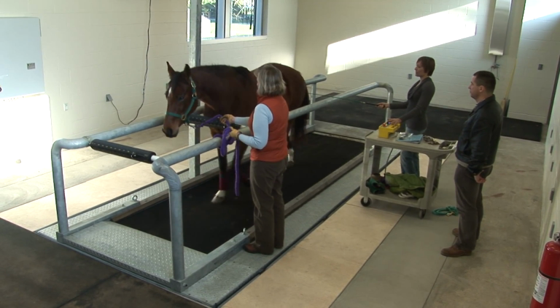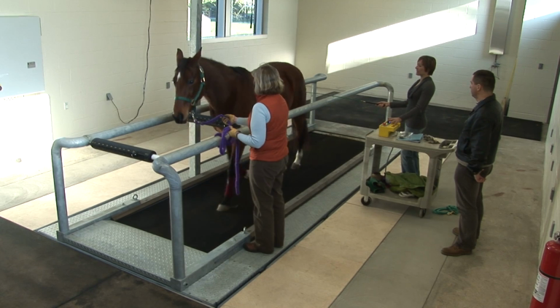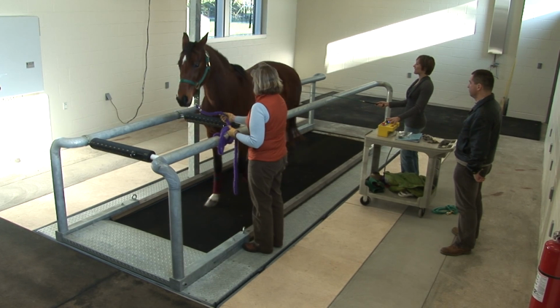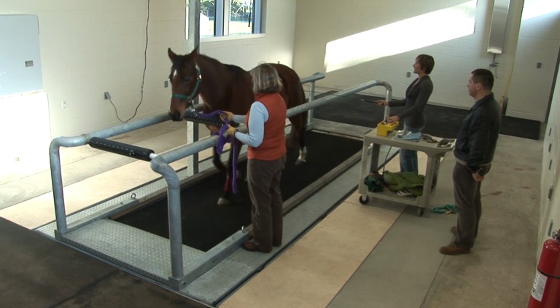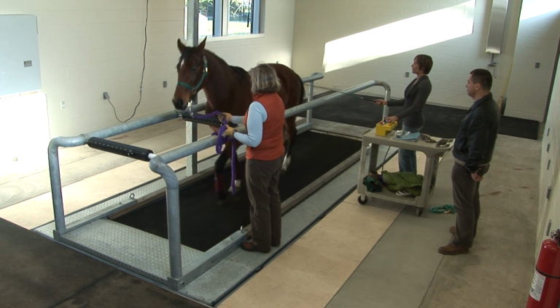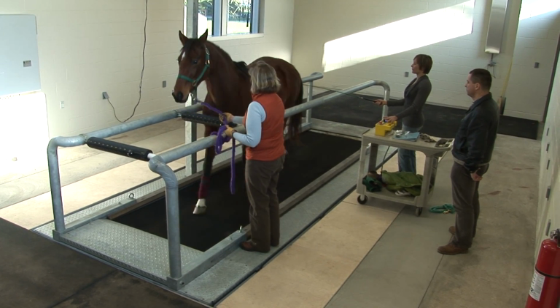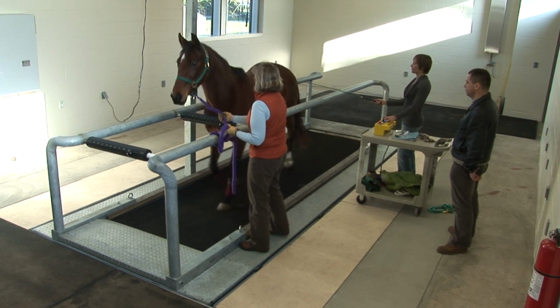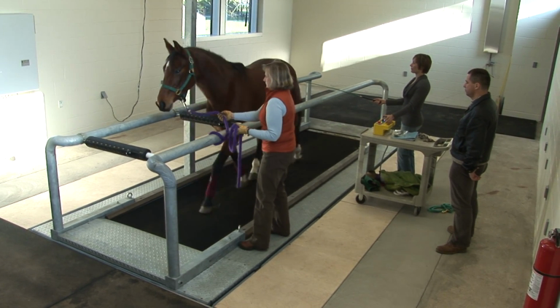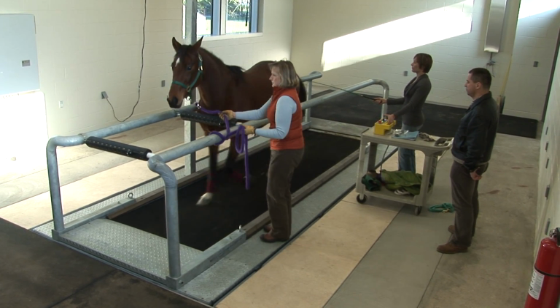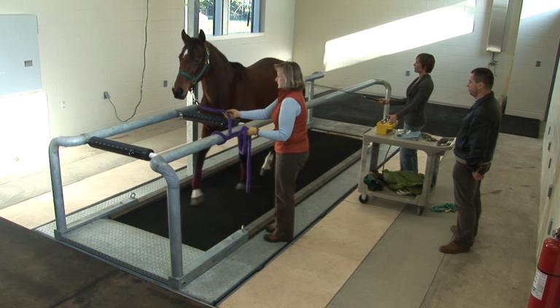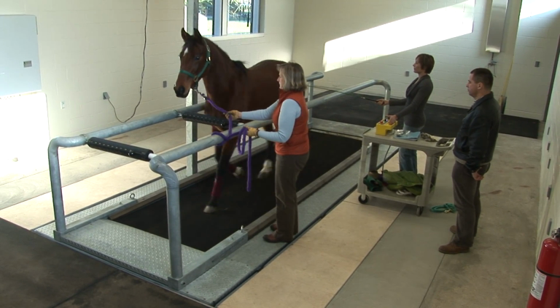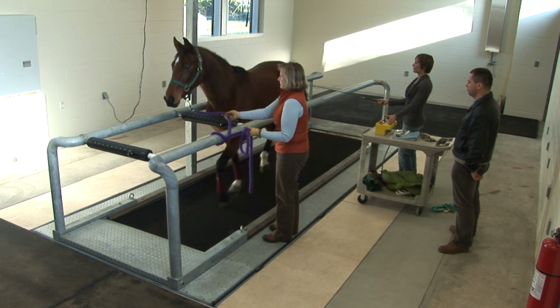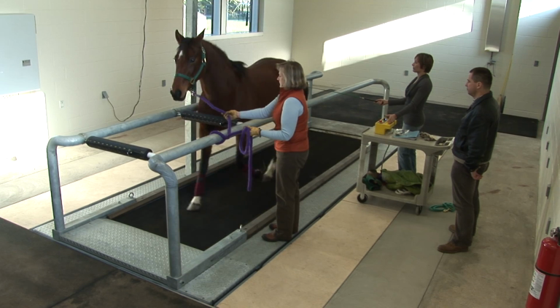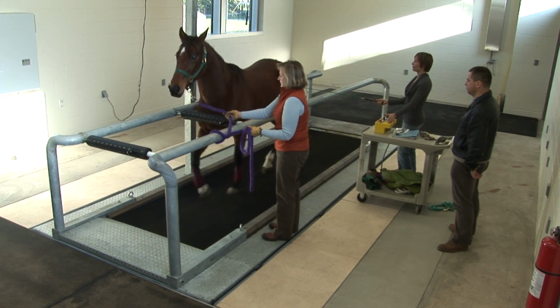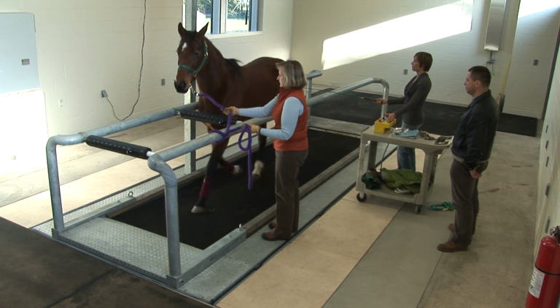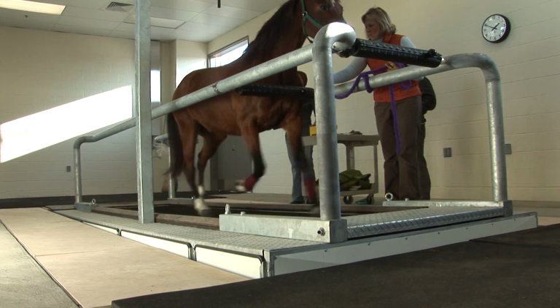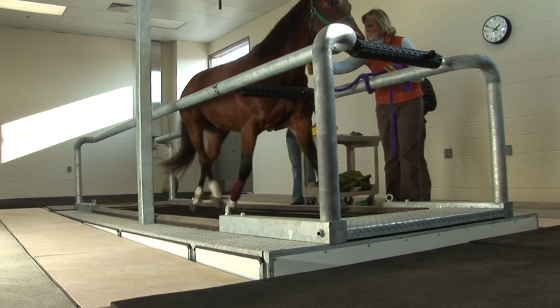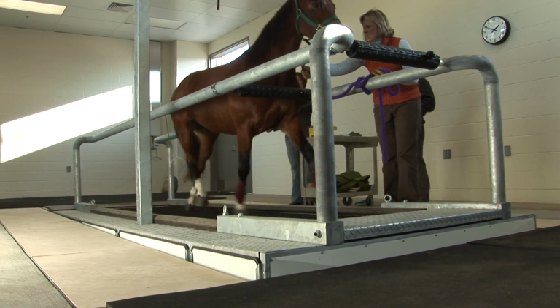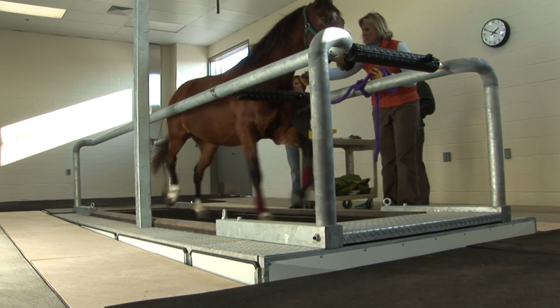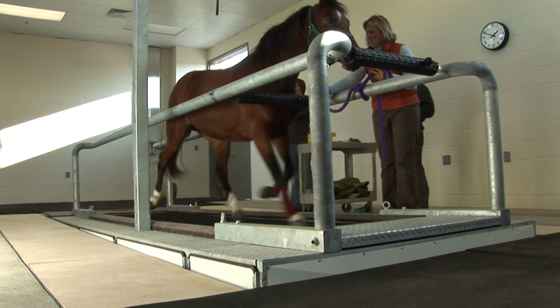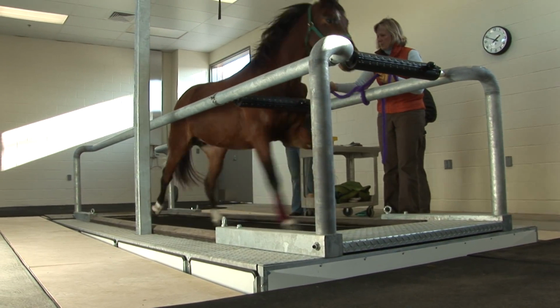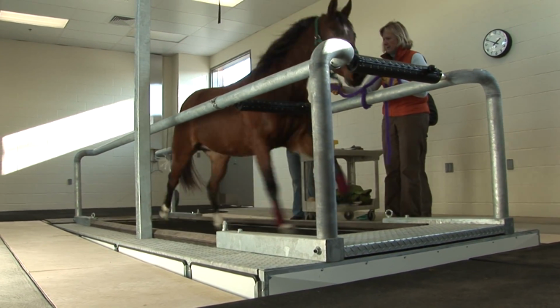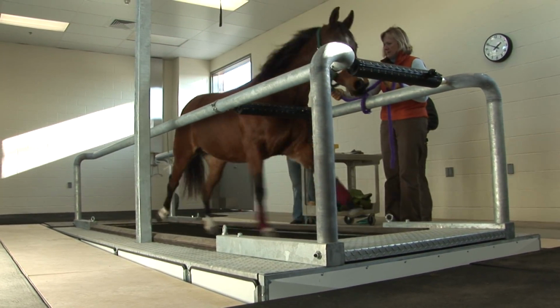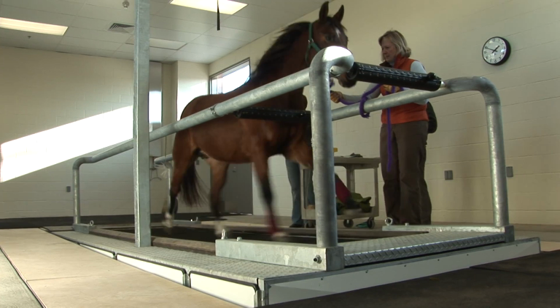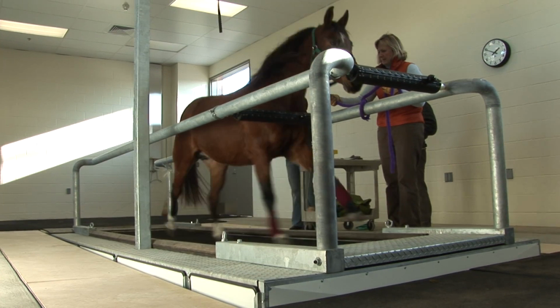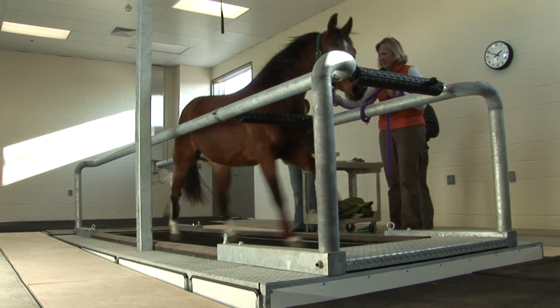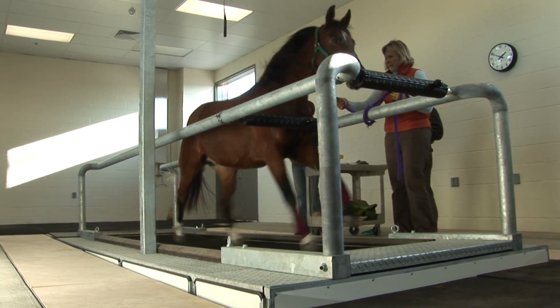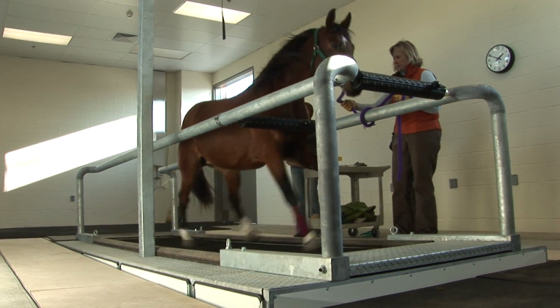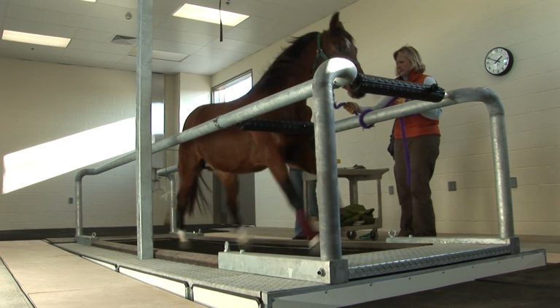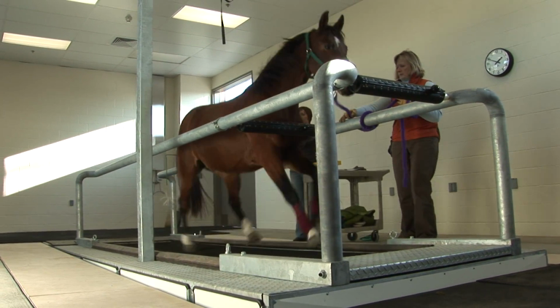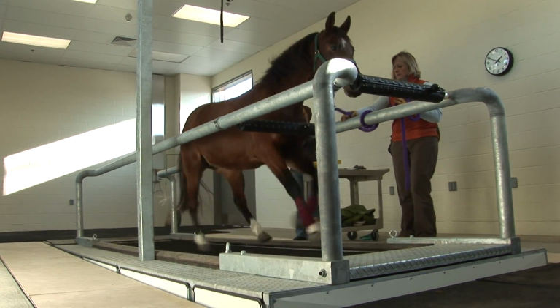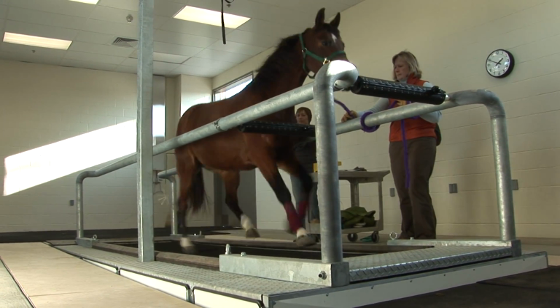Once we turn the treadmill on, the horses will progress at a walk and we warm them up at a walk, then we'll get into some gentle trotting for several minutes. Once they're comfortable and warmed up, we'll ask them to proceed at a higher speed, or sometimes we'll incline the treadmill and ask them to work up a slope.